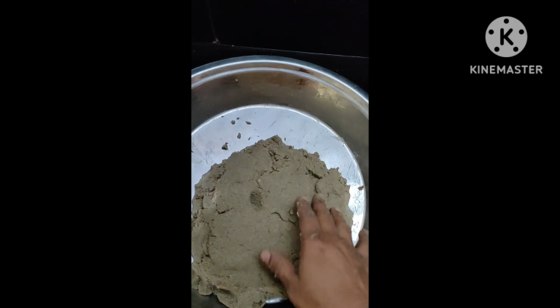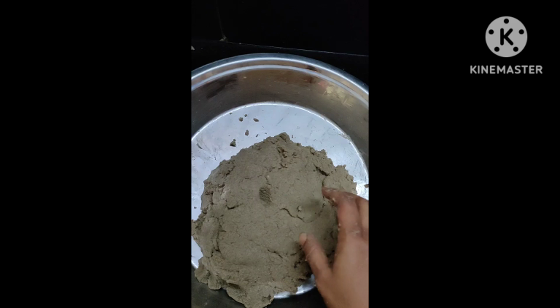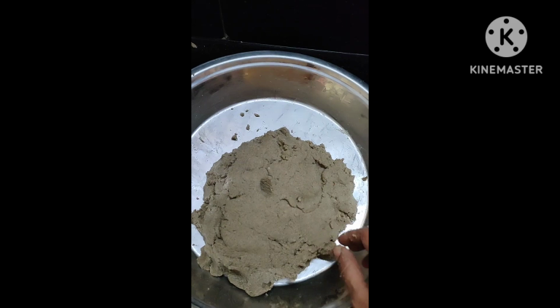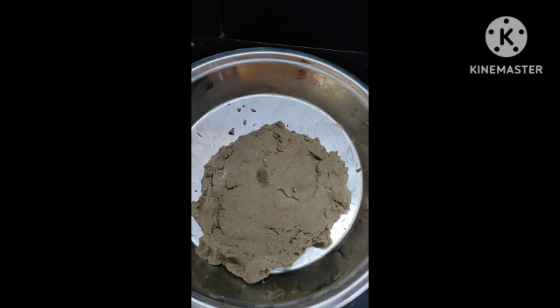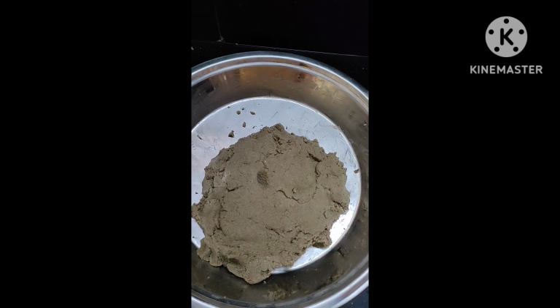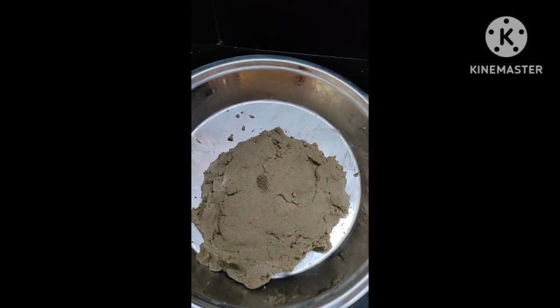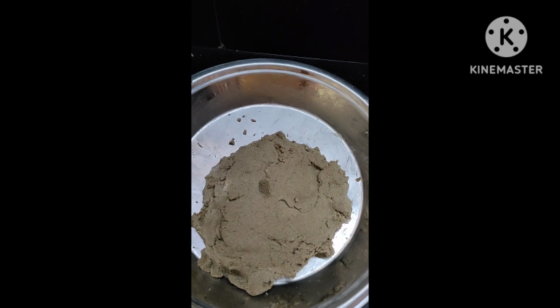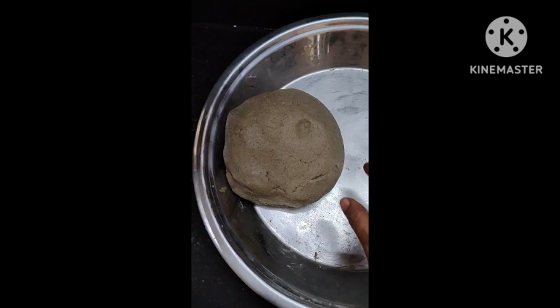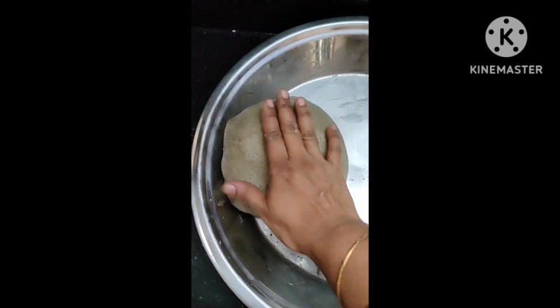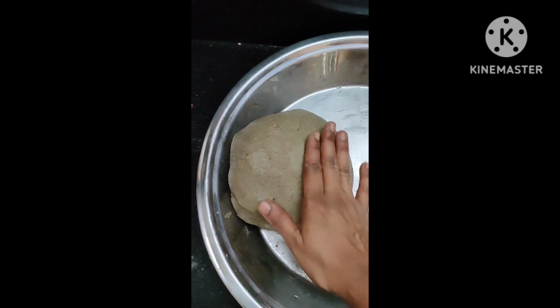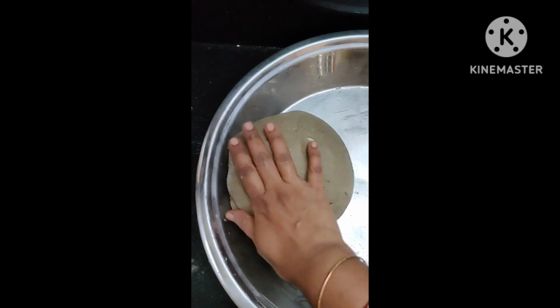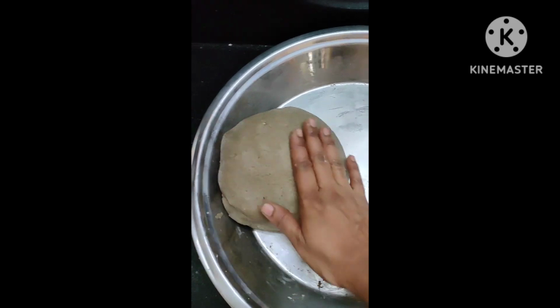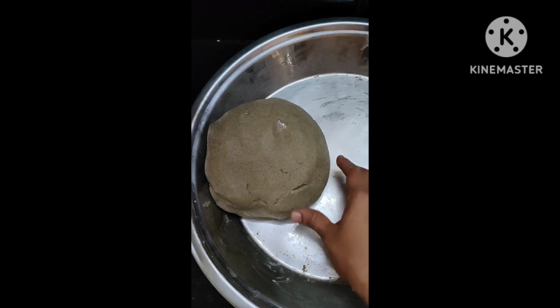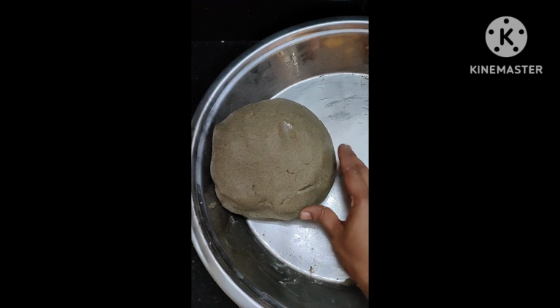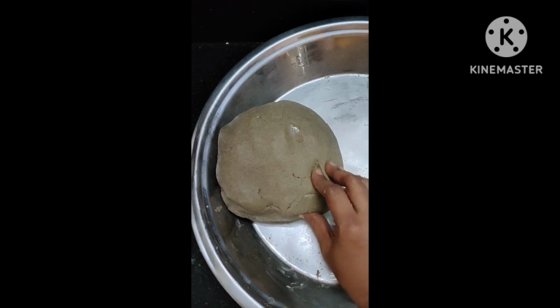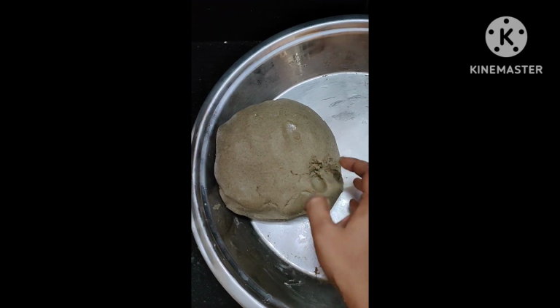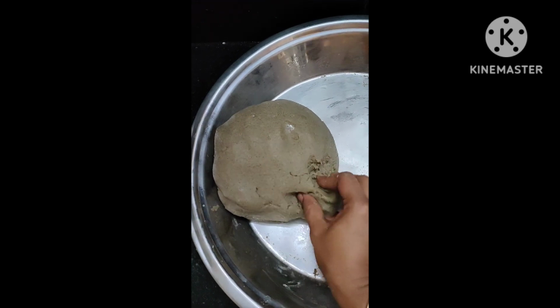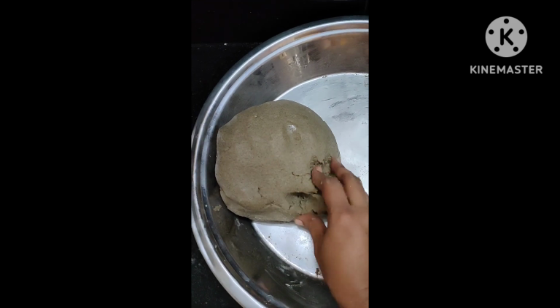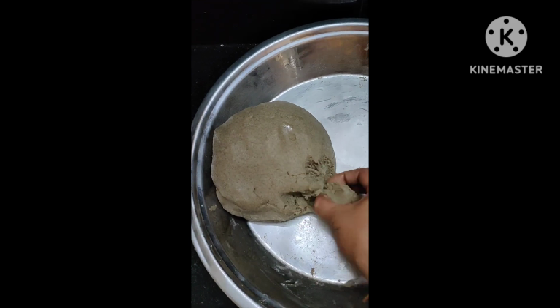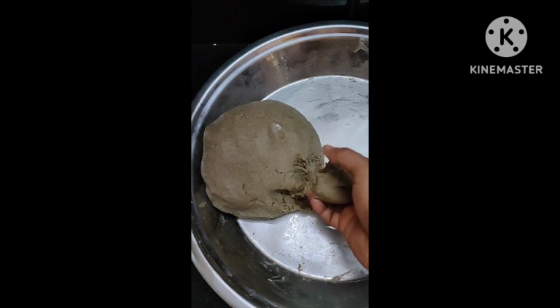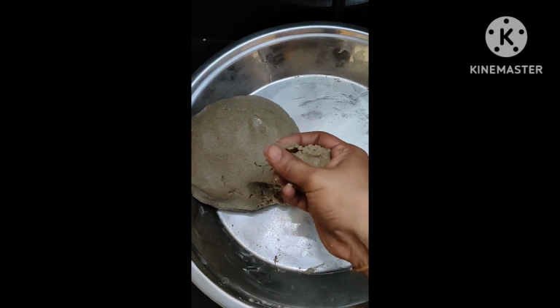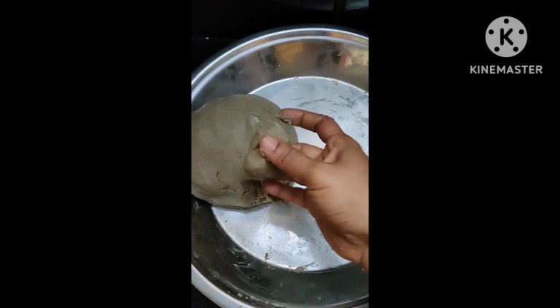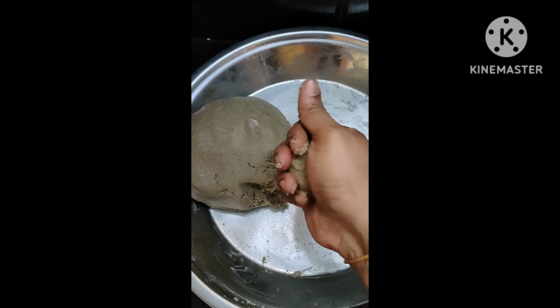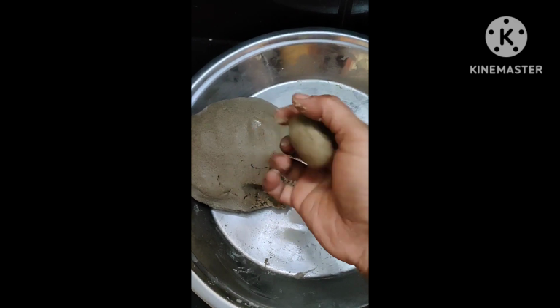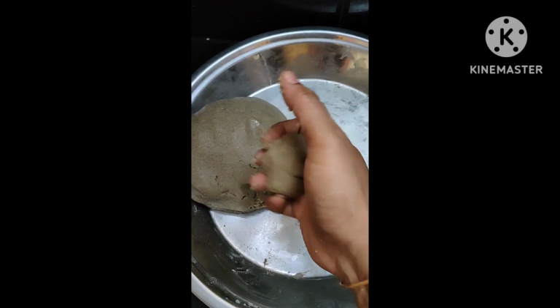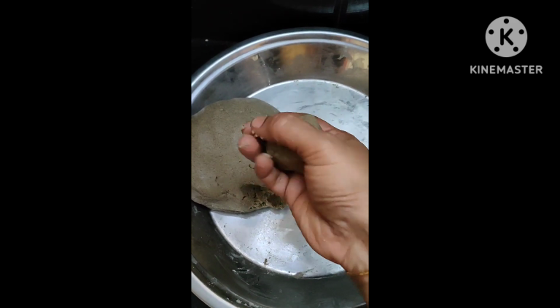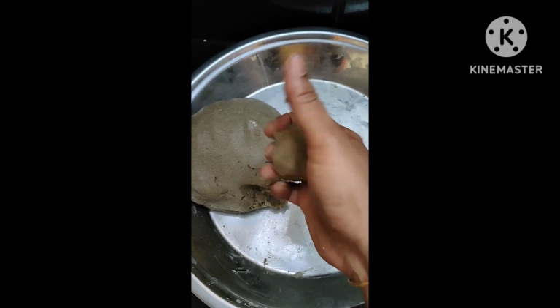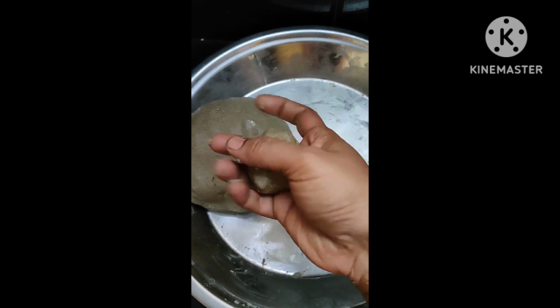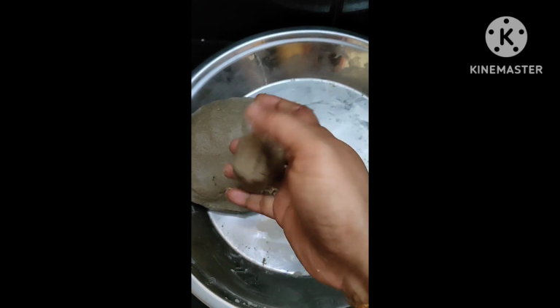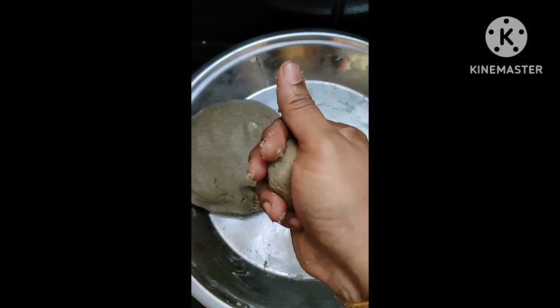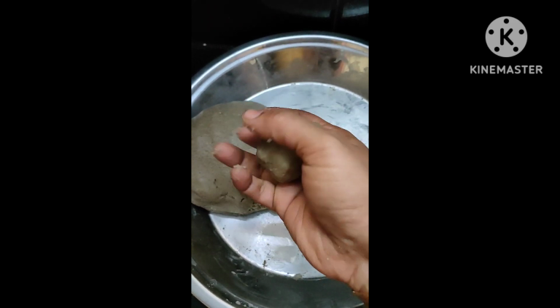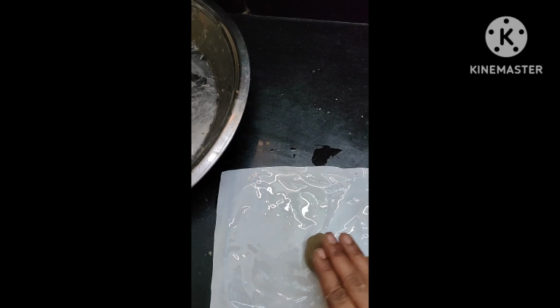Add the material and oil into the pot. Add a little more and stir it a little bit.